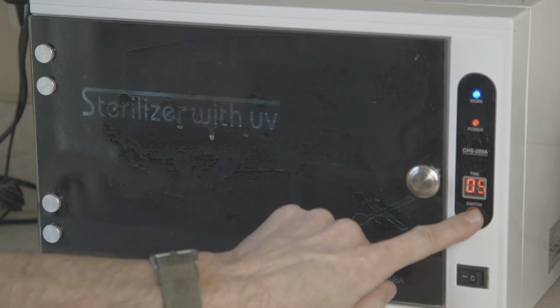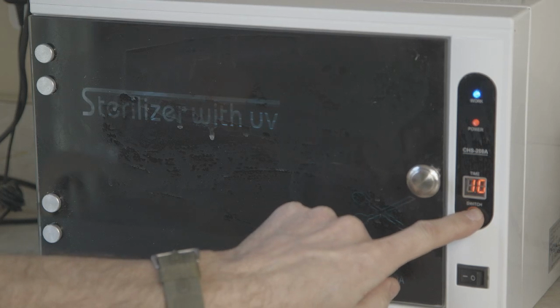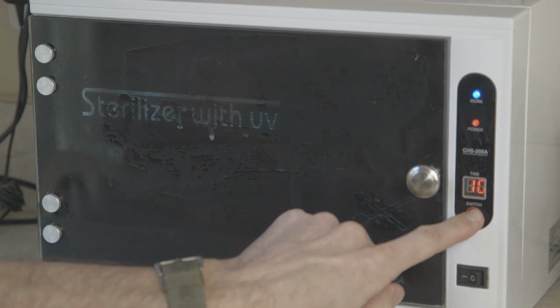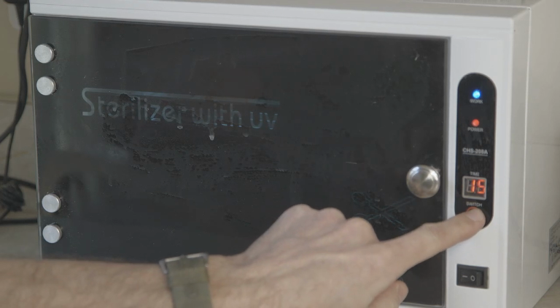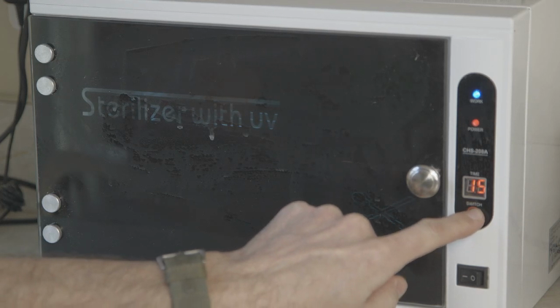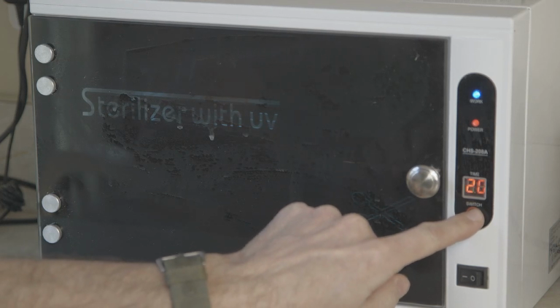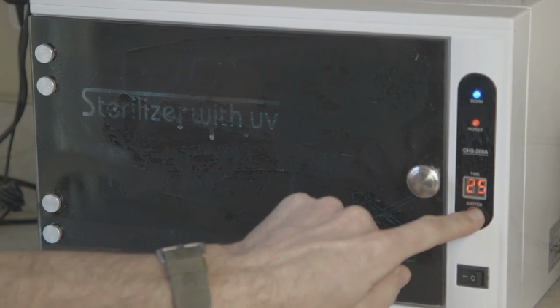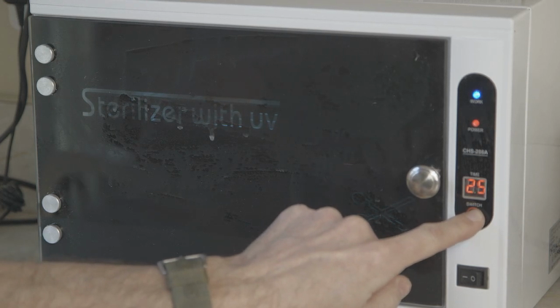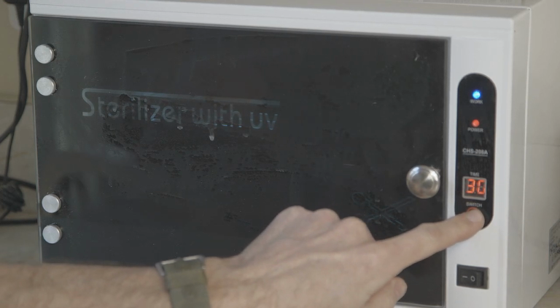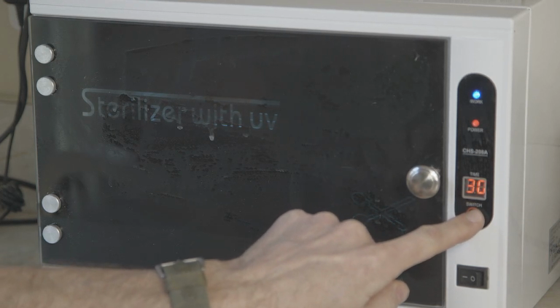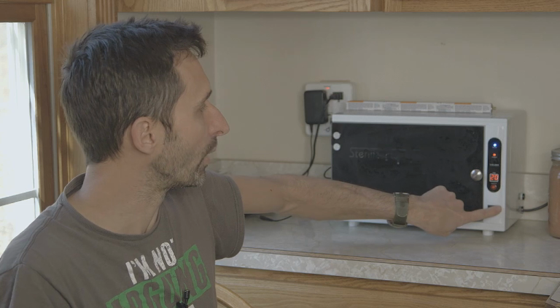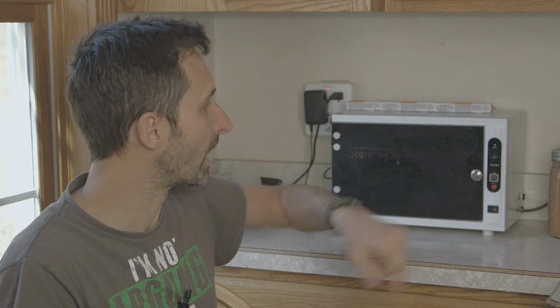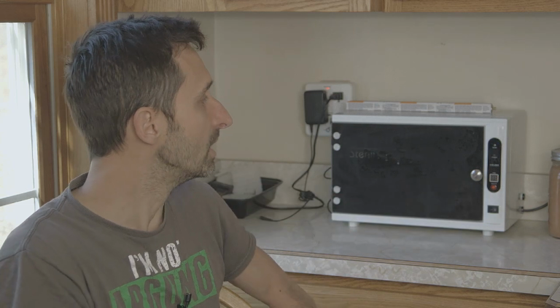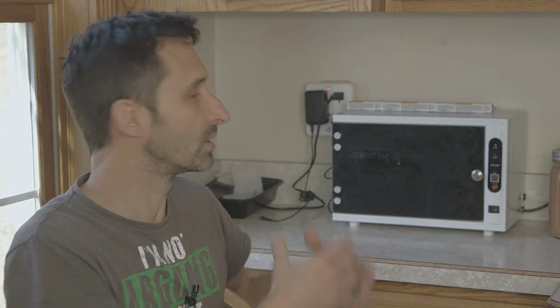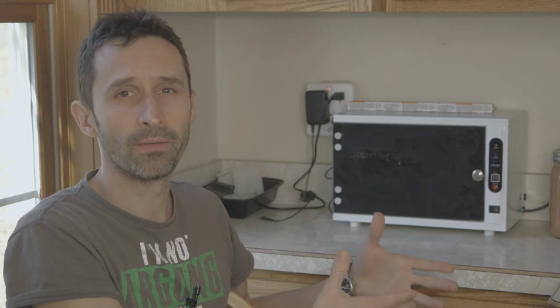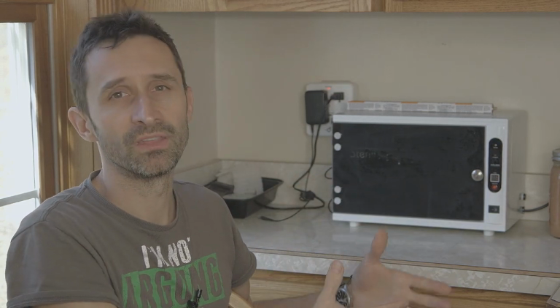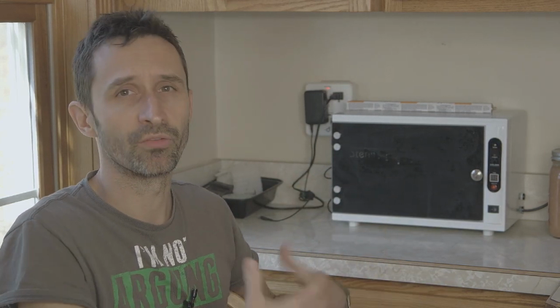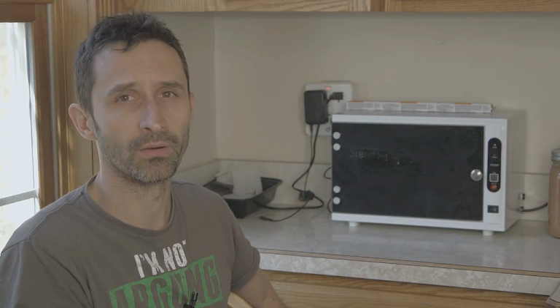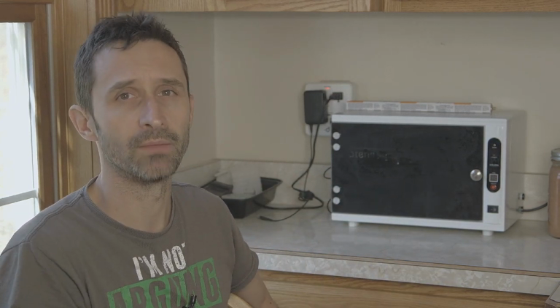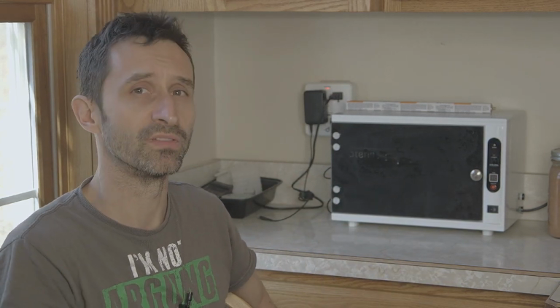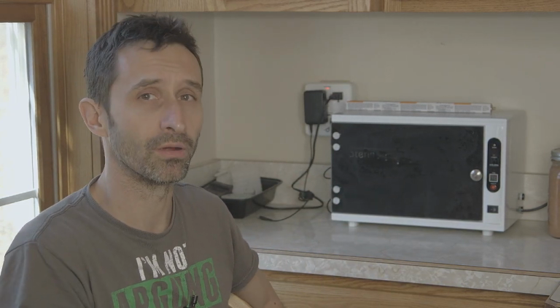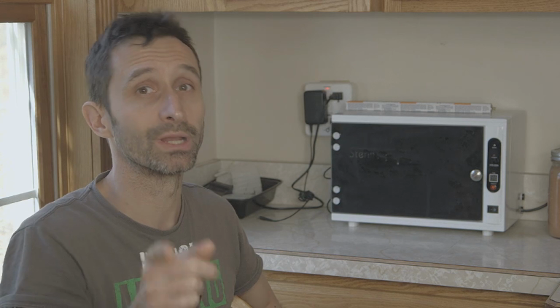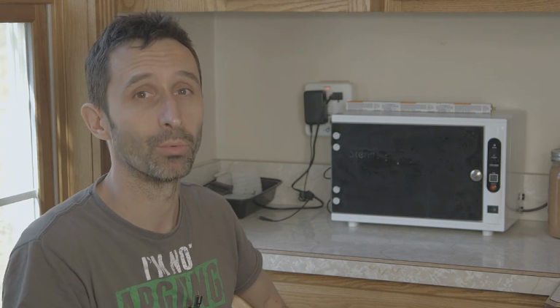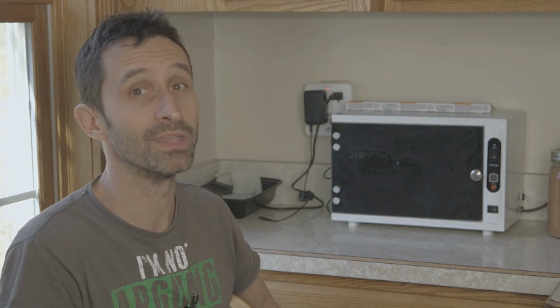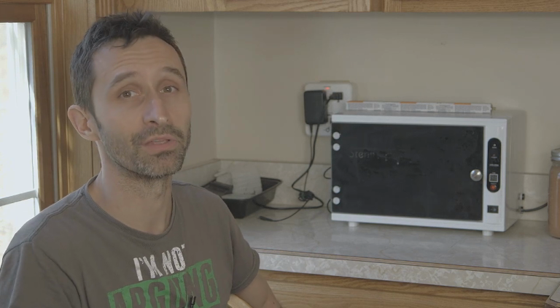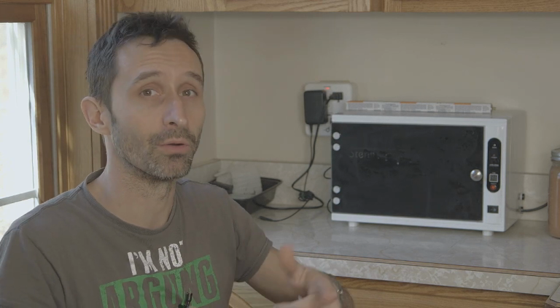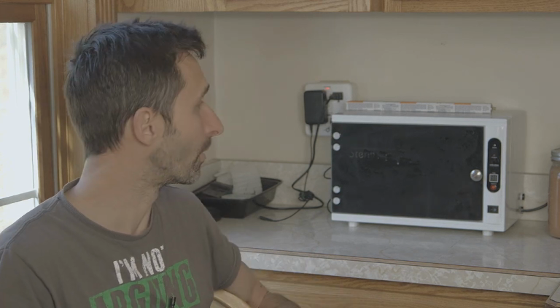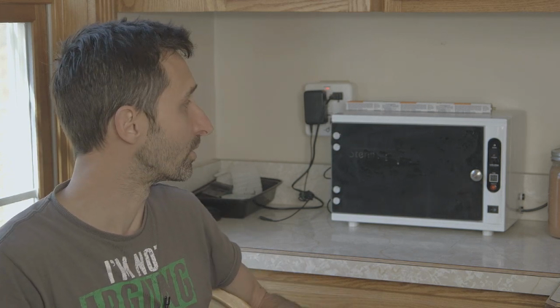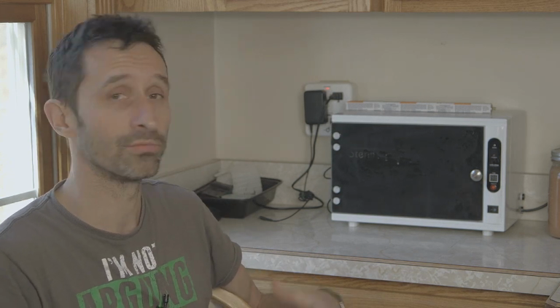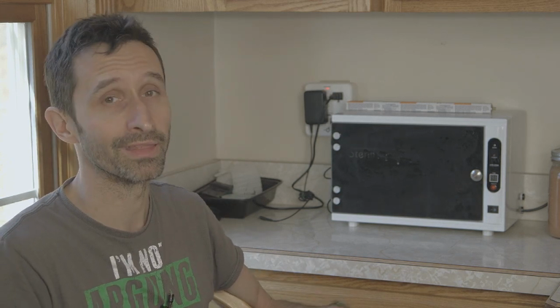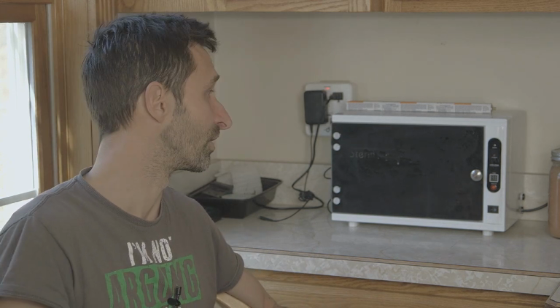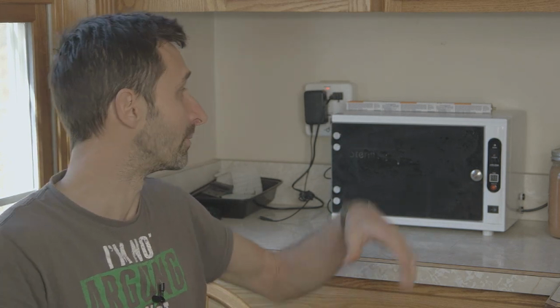The timer goes in five-minute increments: five minutes, ten minutes, fifteen minutes, twenty minutes, all the way up to an hour. So you can have things in there for whatever amount of time you feel is necessary. We'll get to what time is actually necessary — I'll share the data I generated from this.